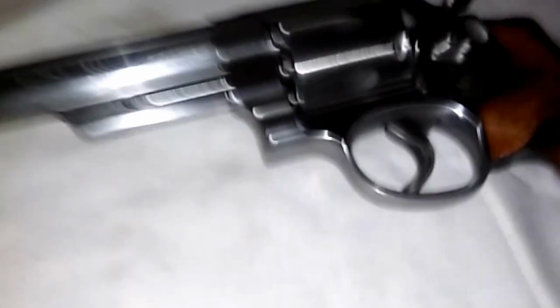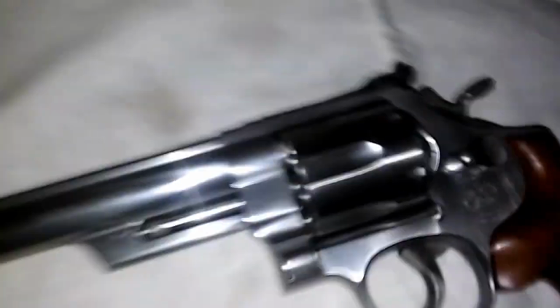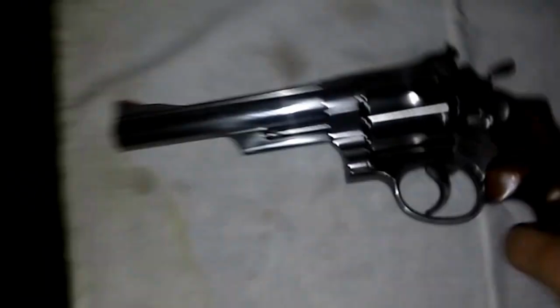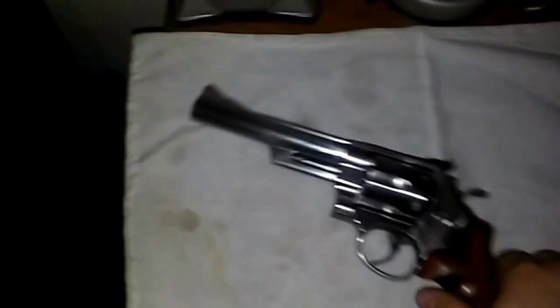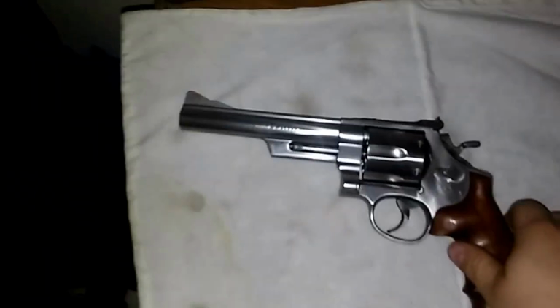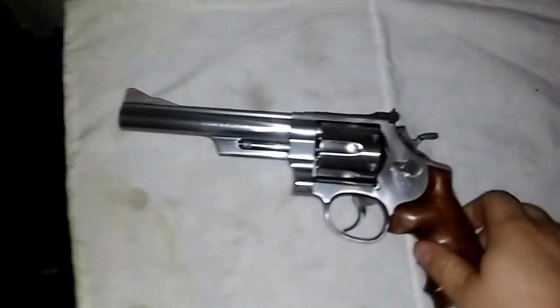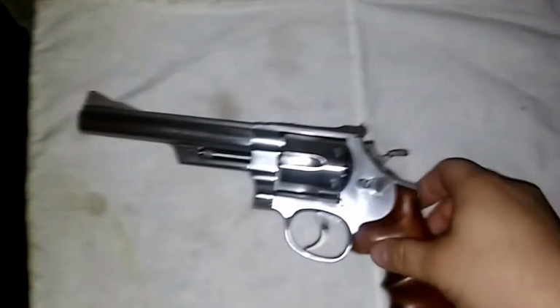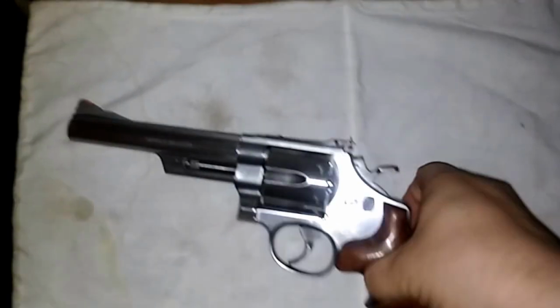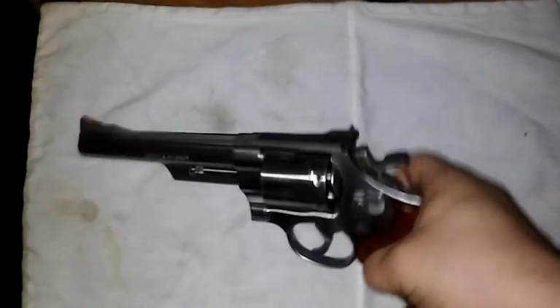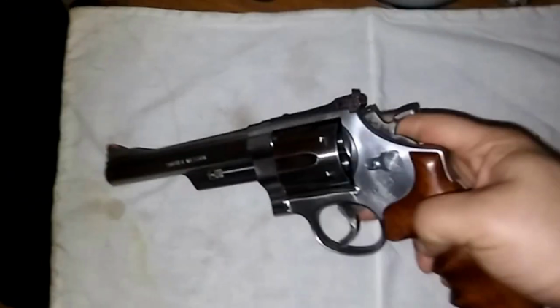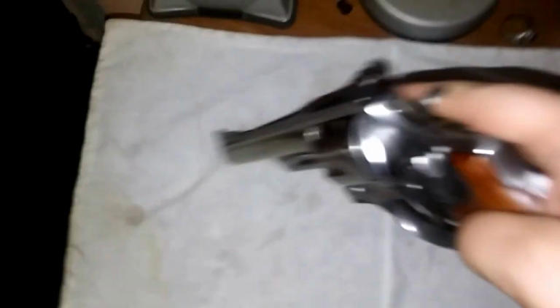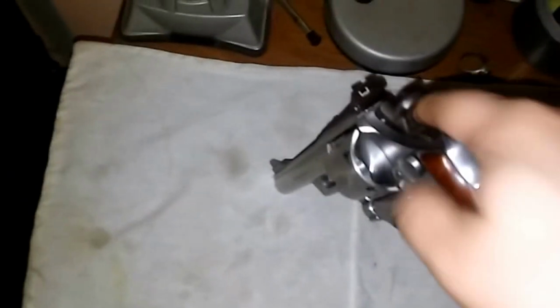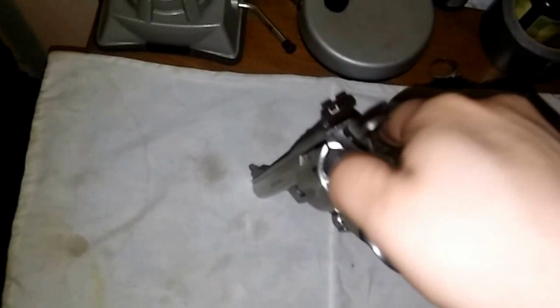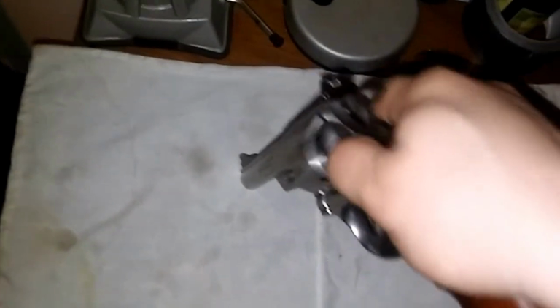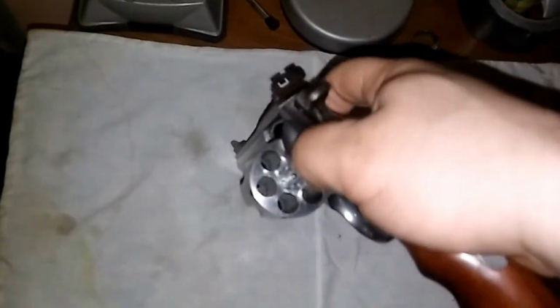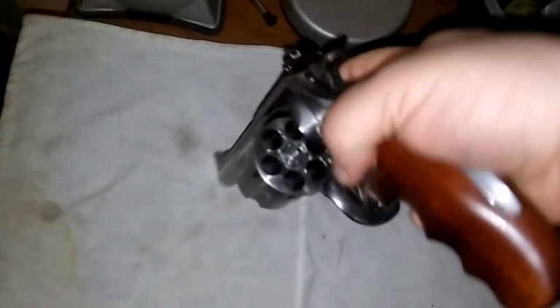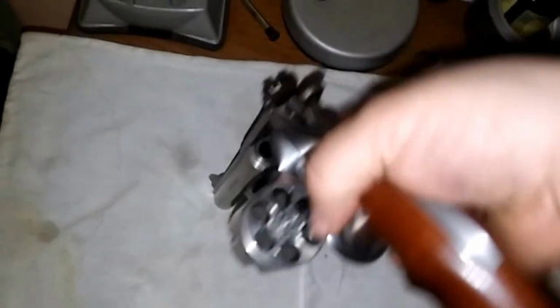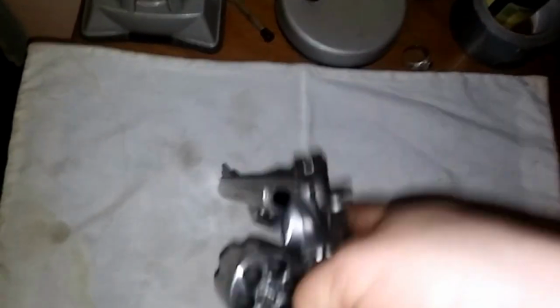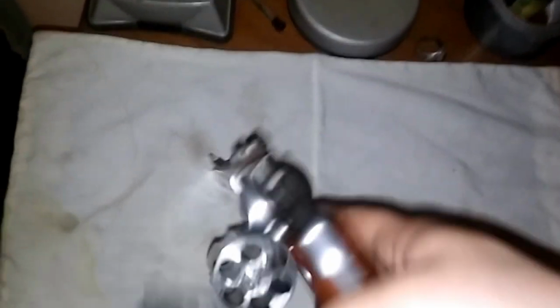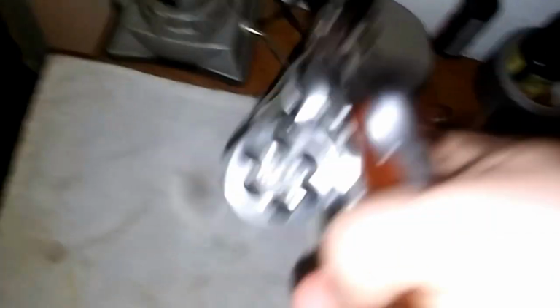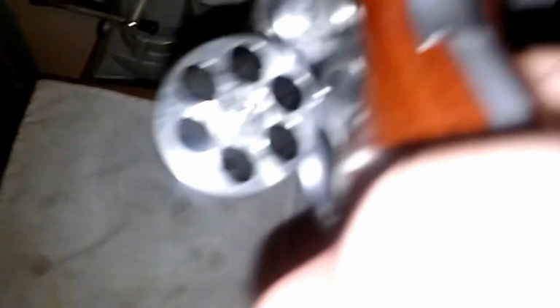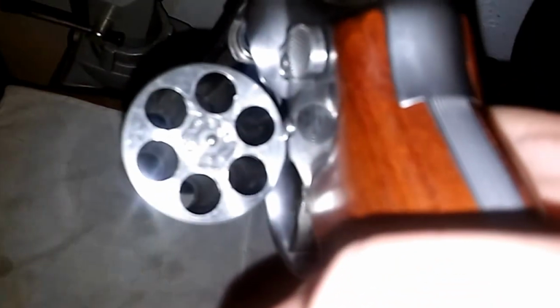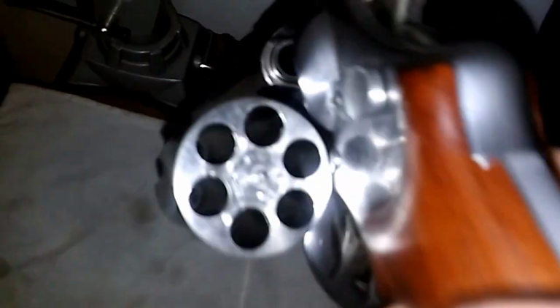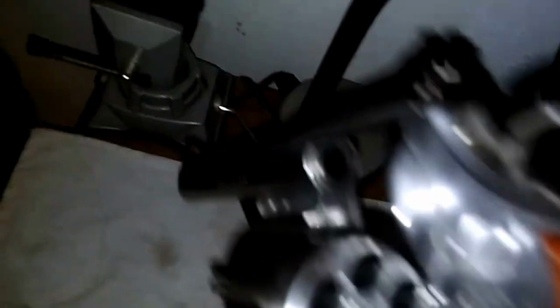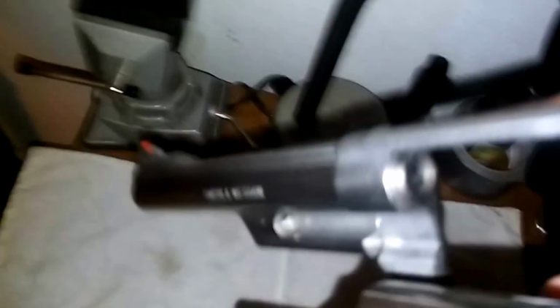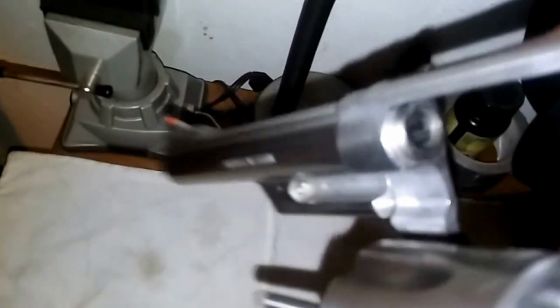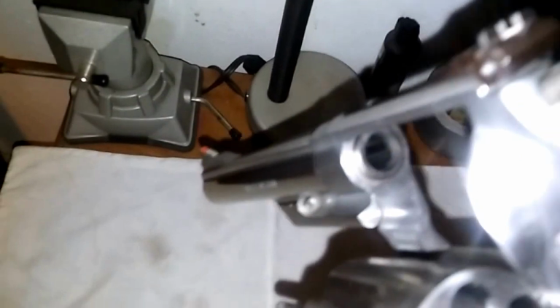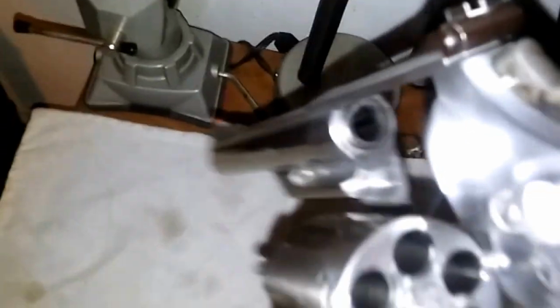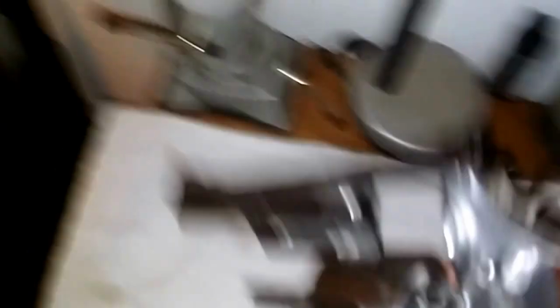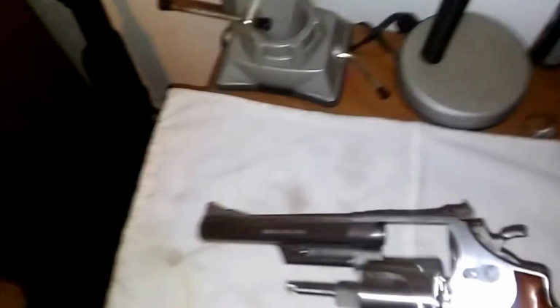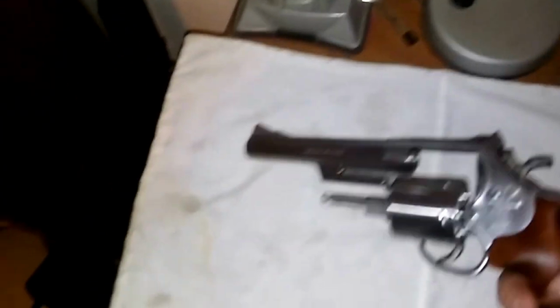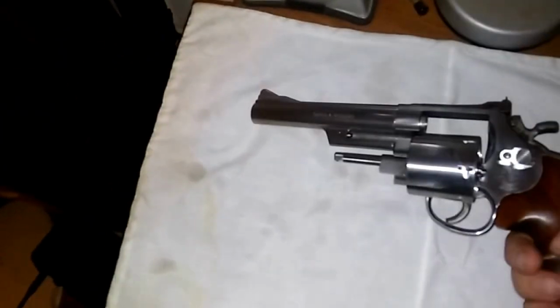Hey guys, coming at you here with a Smith & Wesson 44 Magnum. Just so you can see that the gun is clear — cylinders, no round in the chamber — we're good.